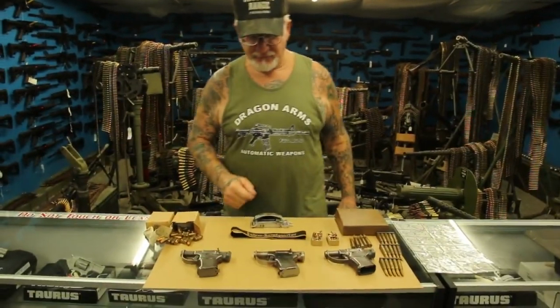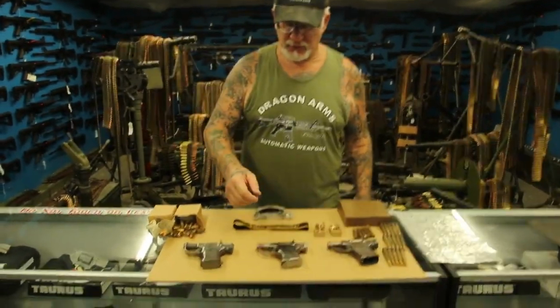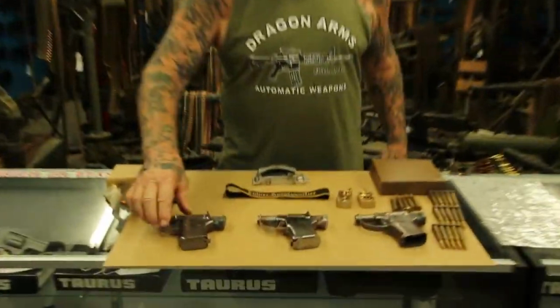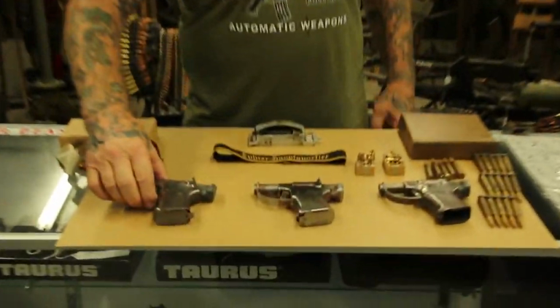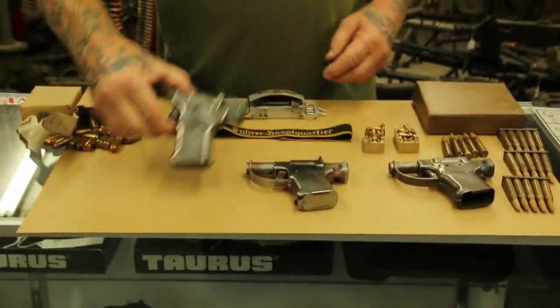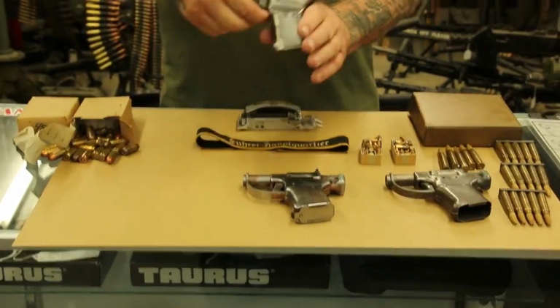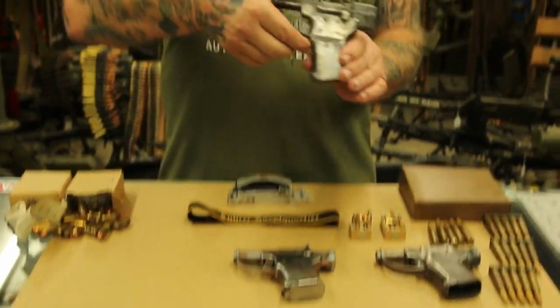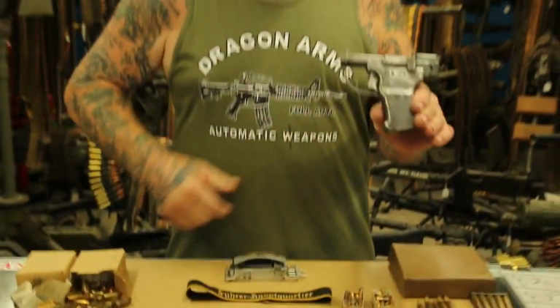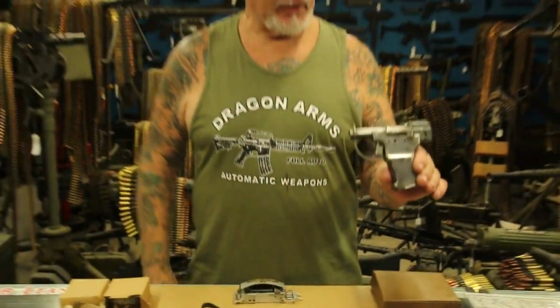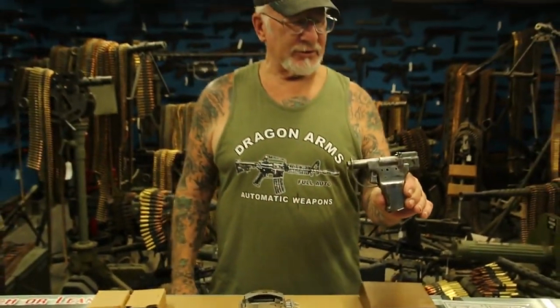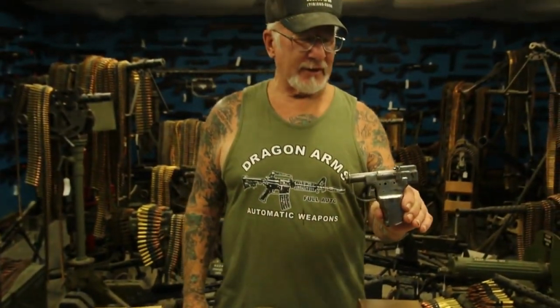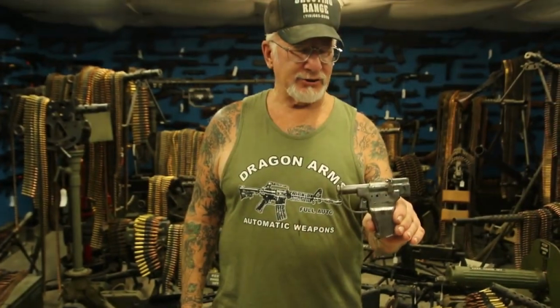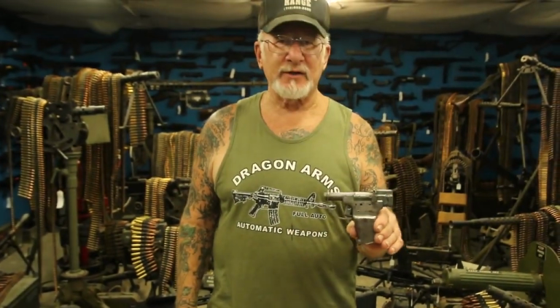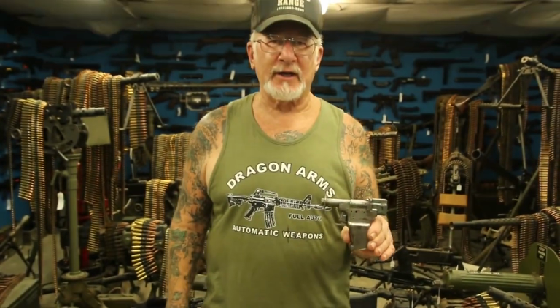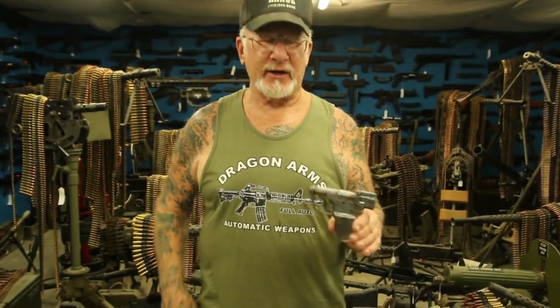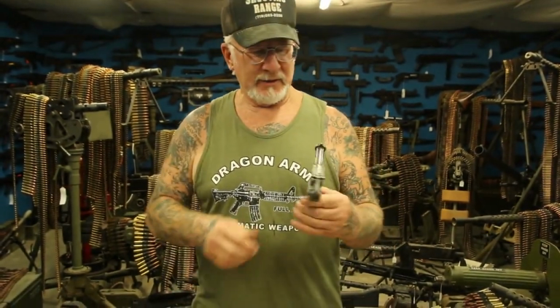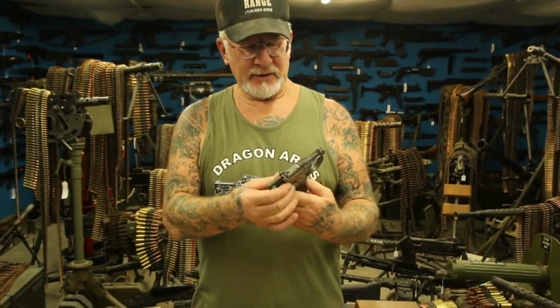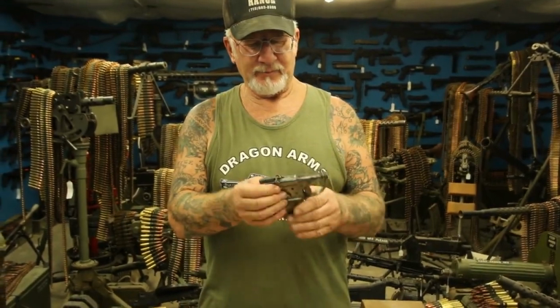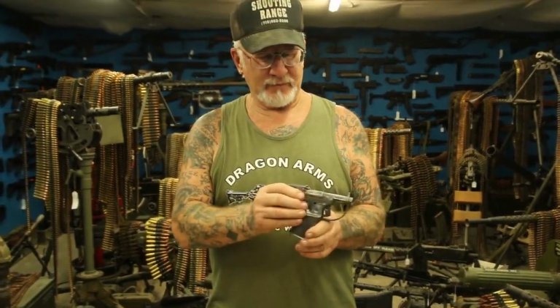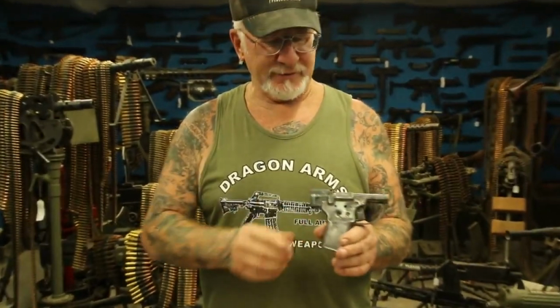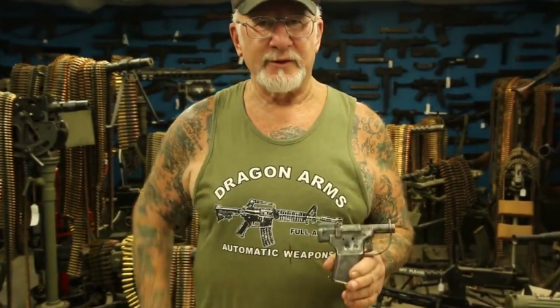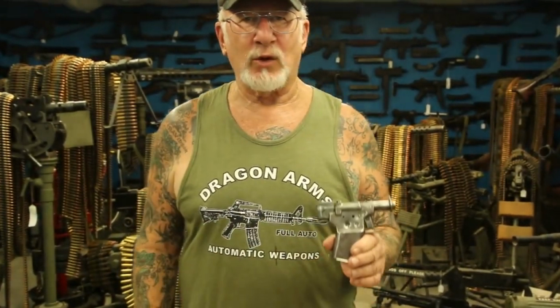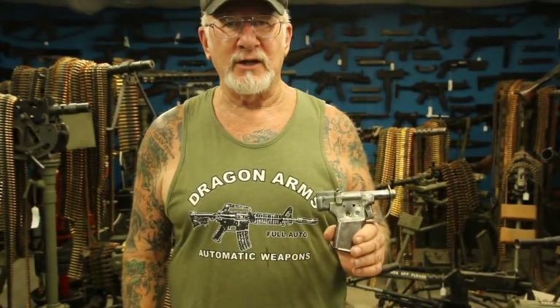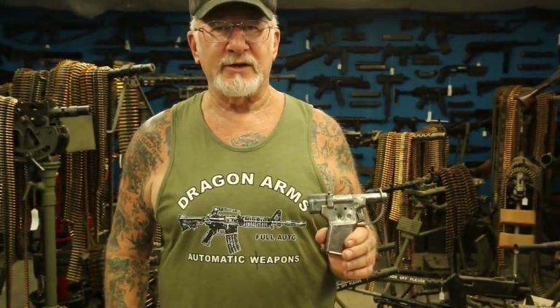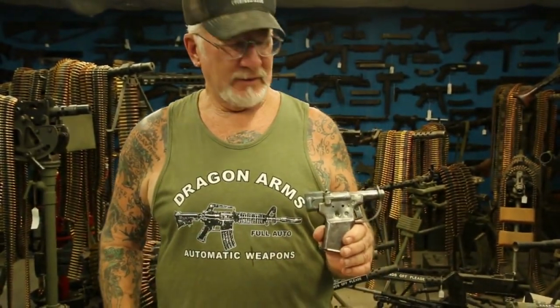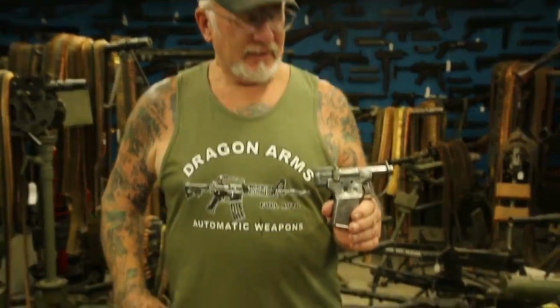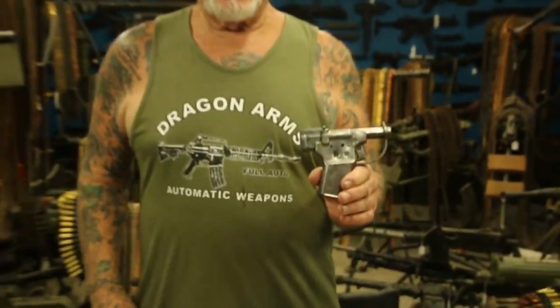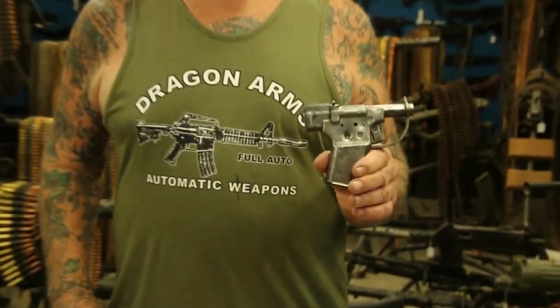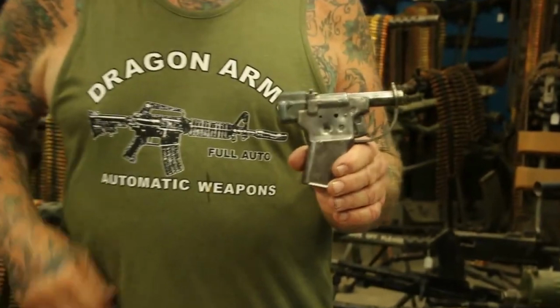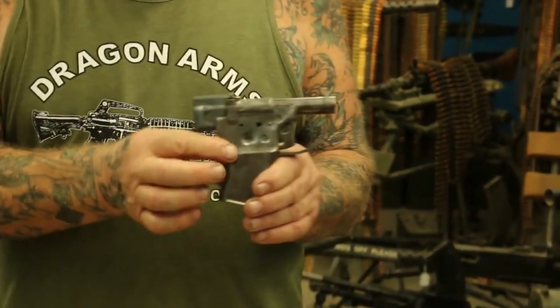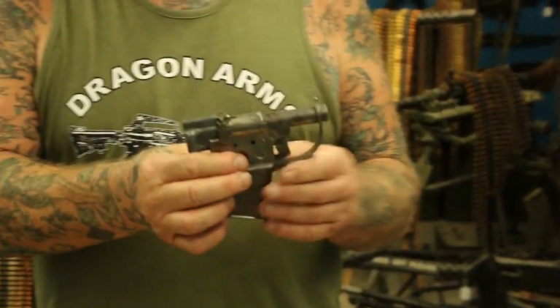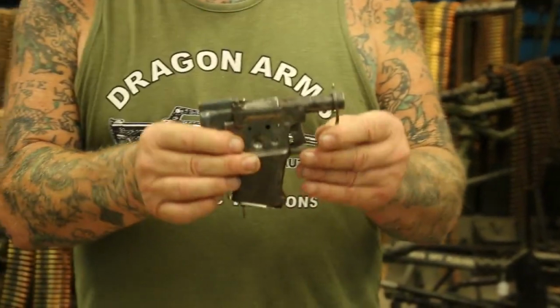First of all, this is called the Liberator handgun, which the Chevy company — GMC — got the contract from the US government to make one million of these, and they did.